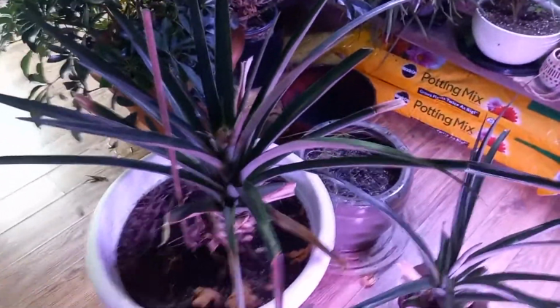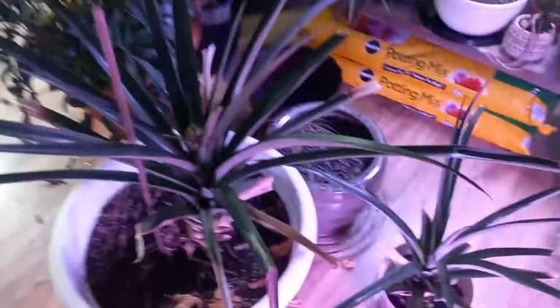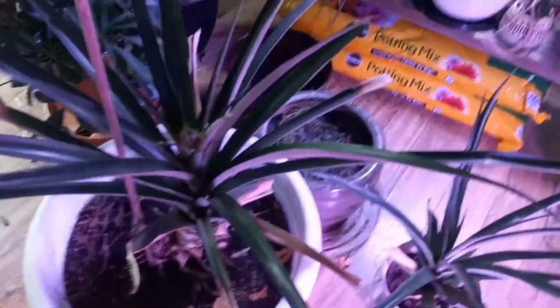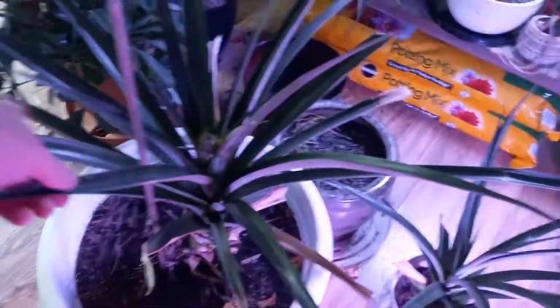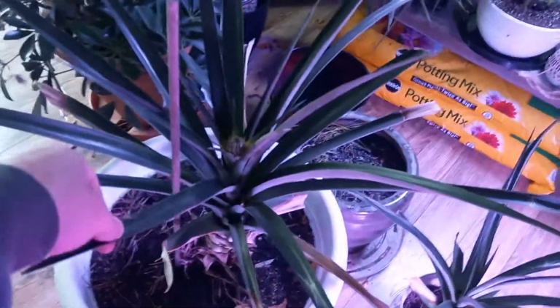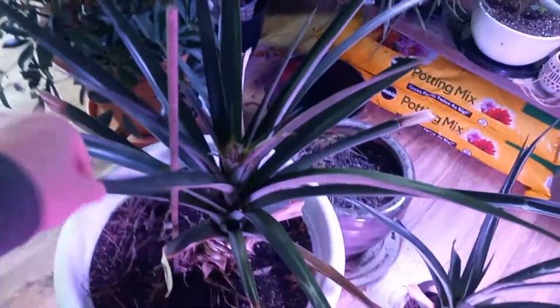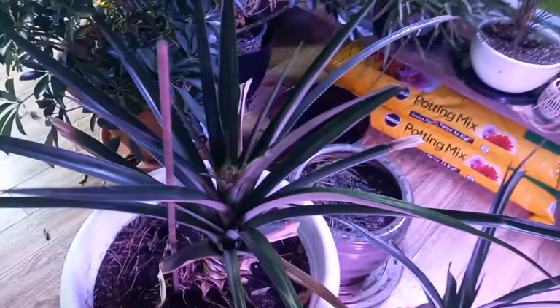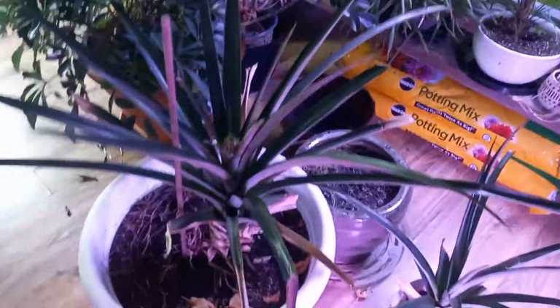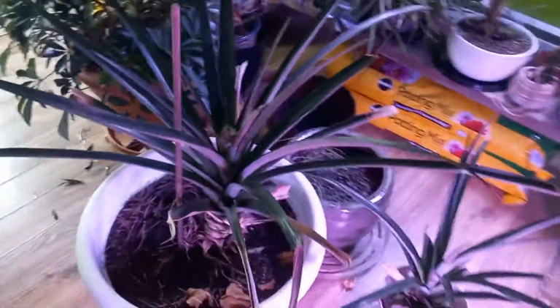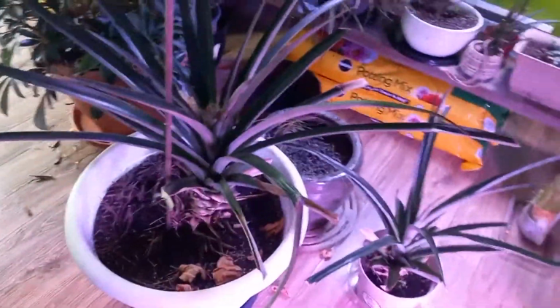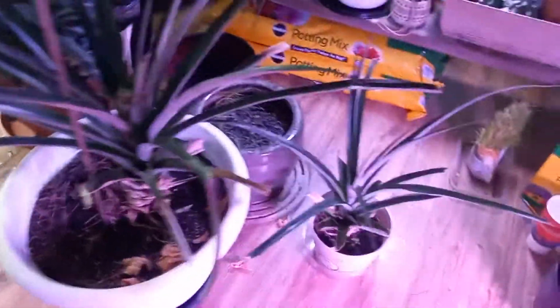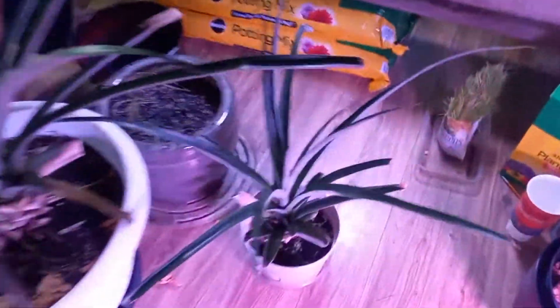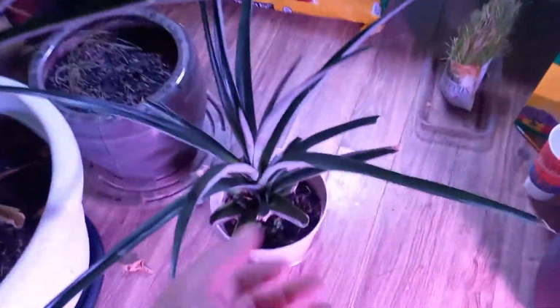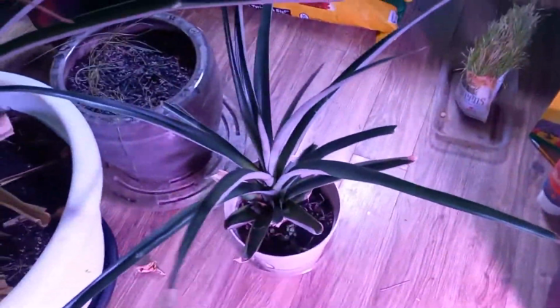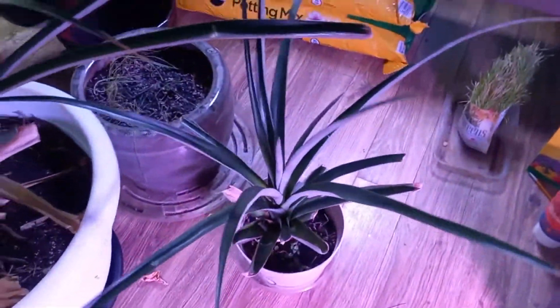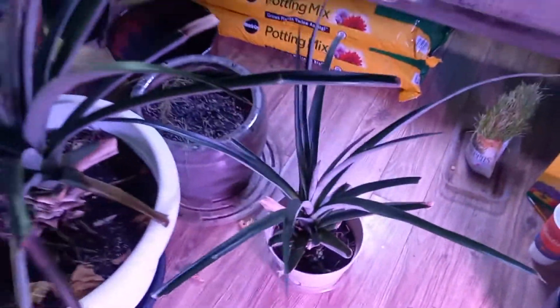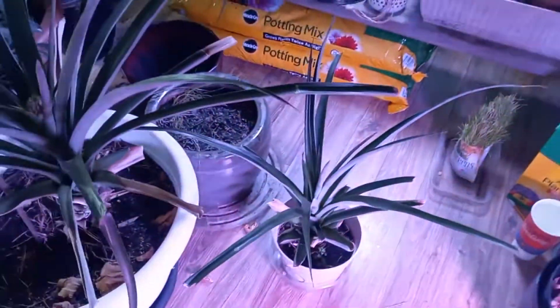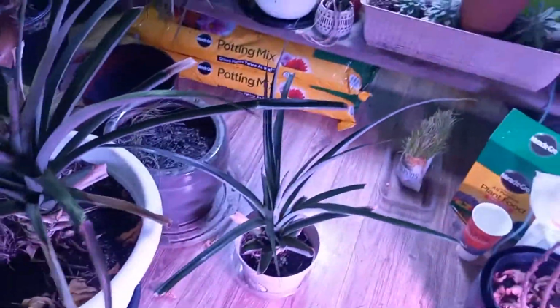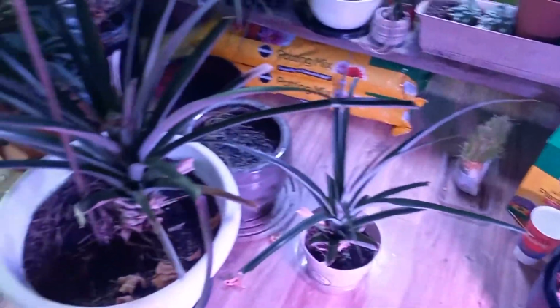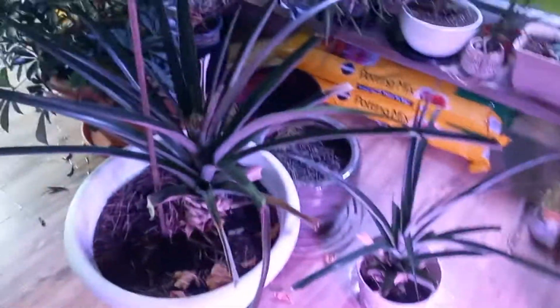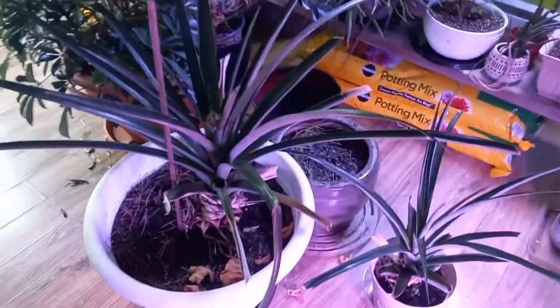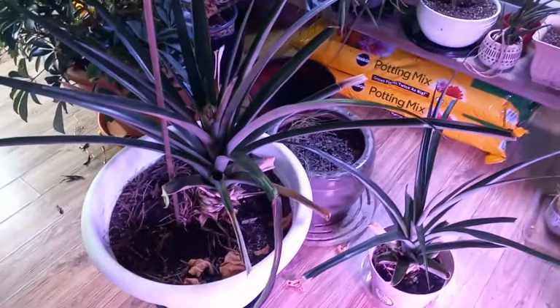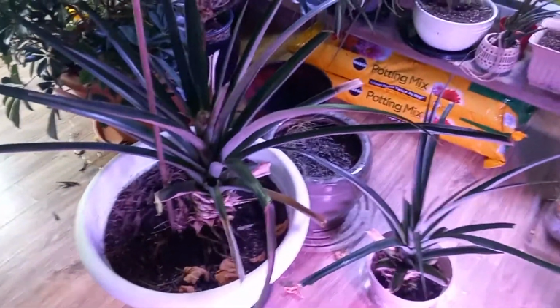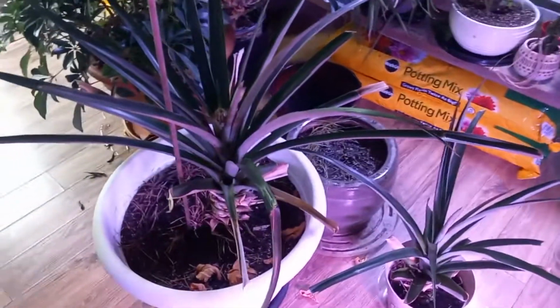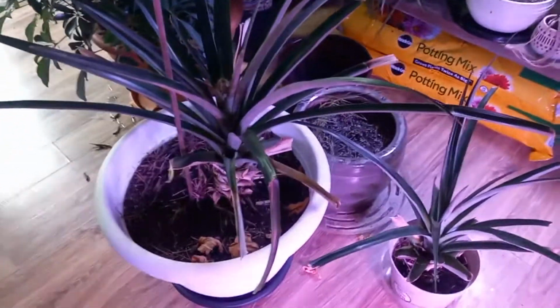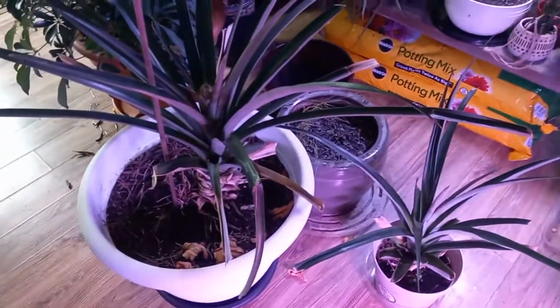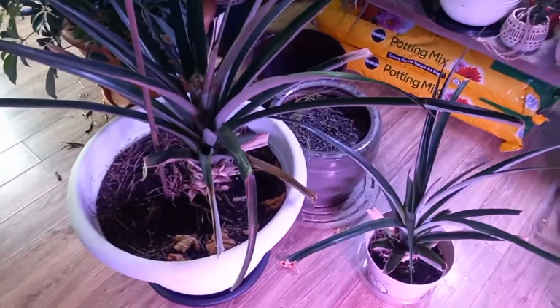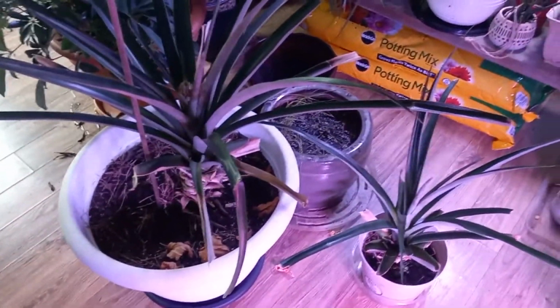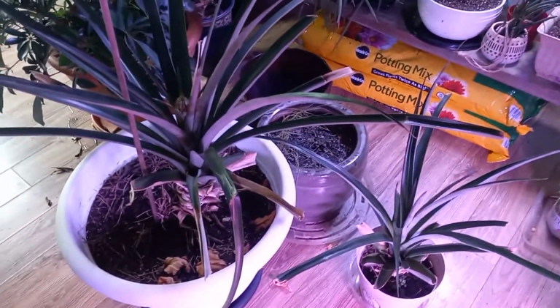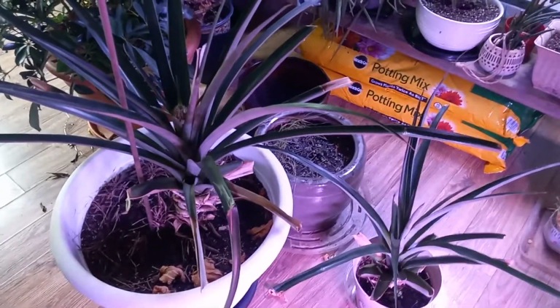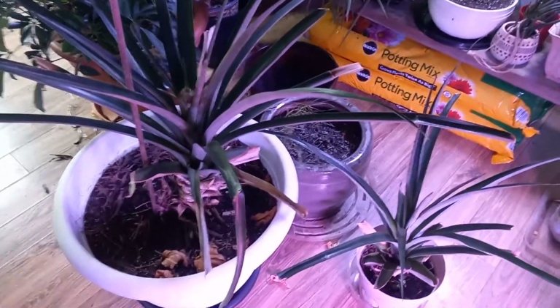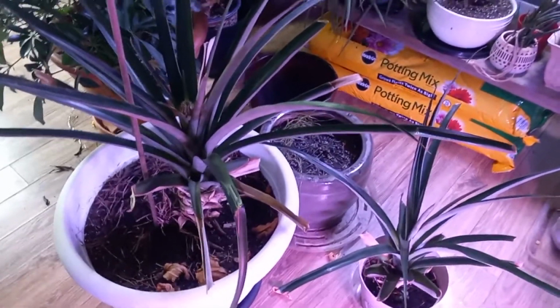Then we propagated this plant from the top of that pineapple. This one is propagated off of the top of a store-bought pineapple, which is a little harder to do because to get the pineapple to ripen all the way, the top gets brown and kind of dies.